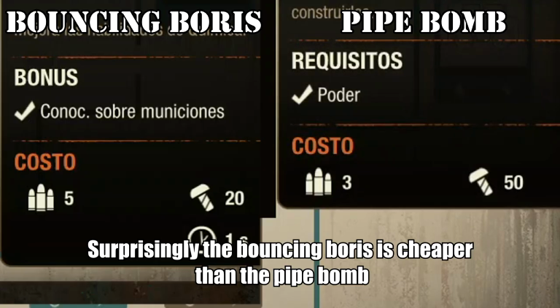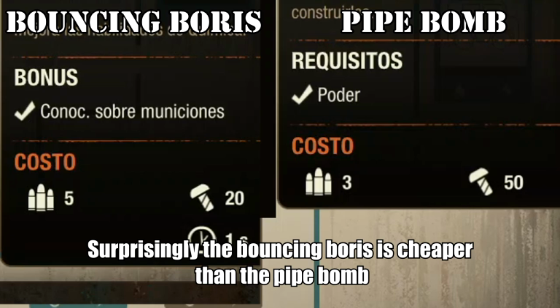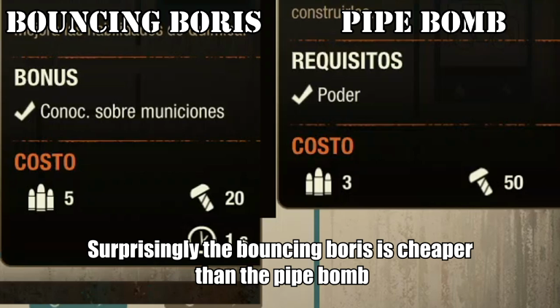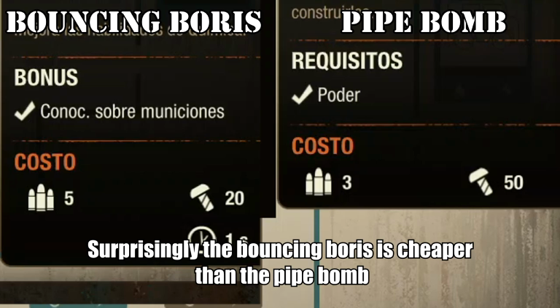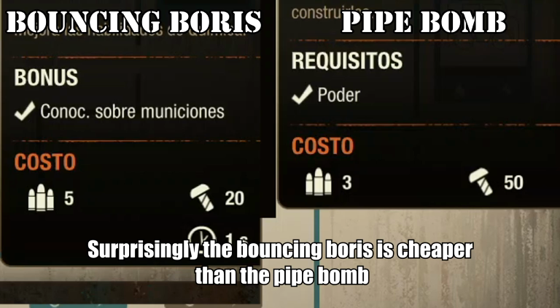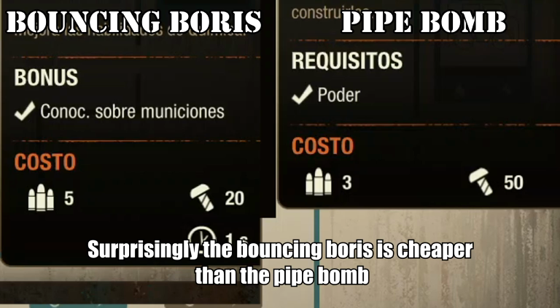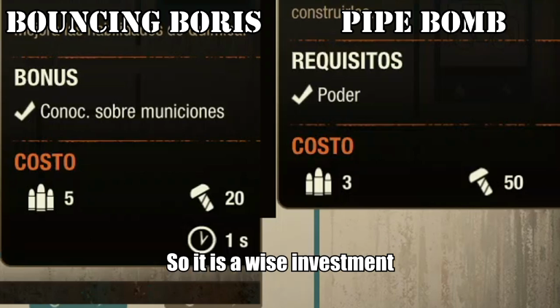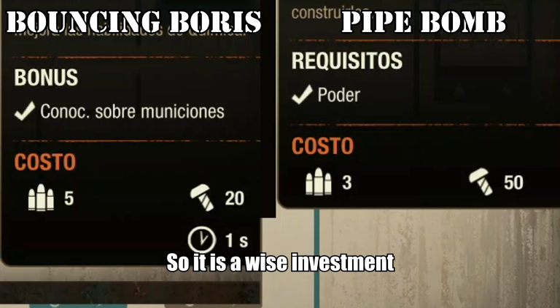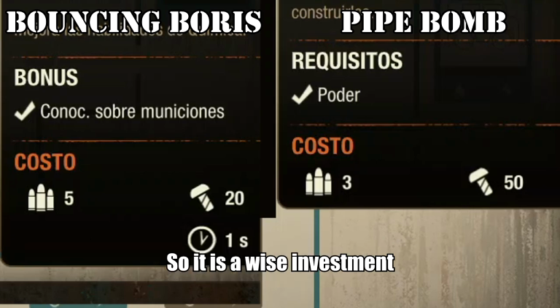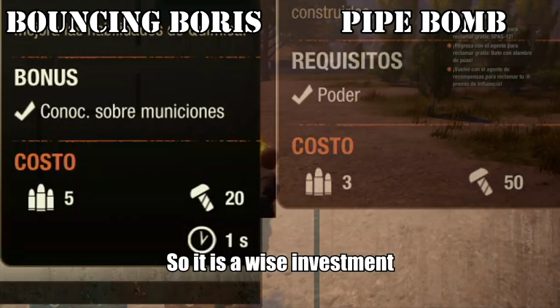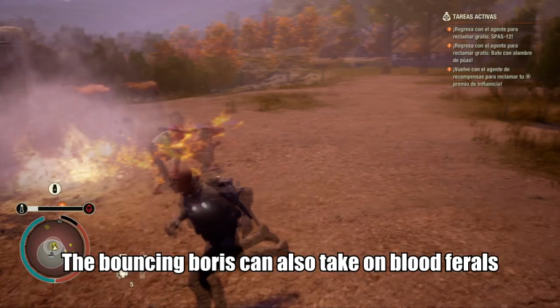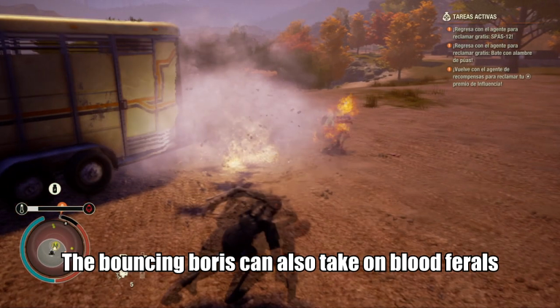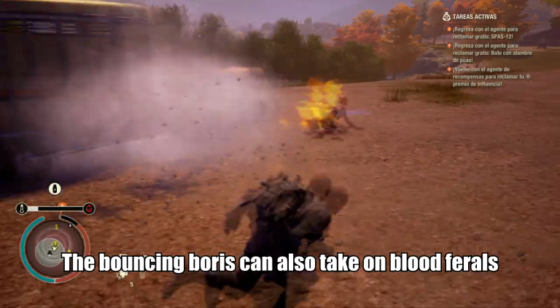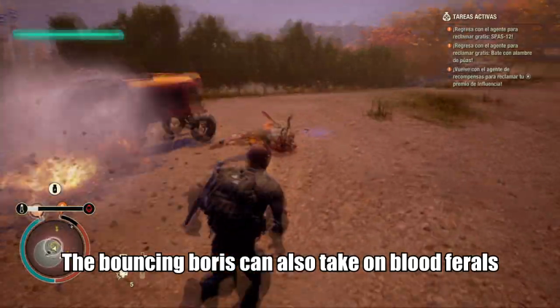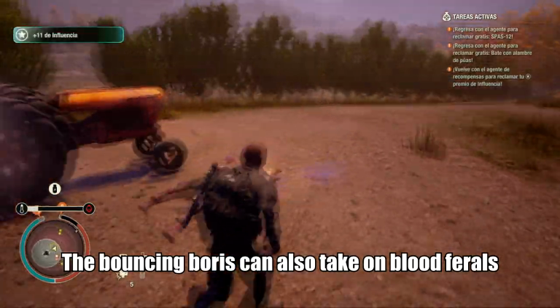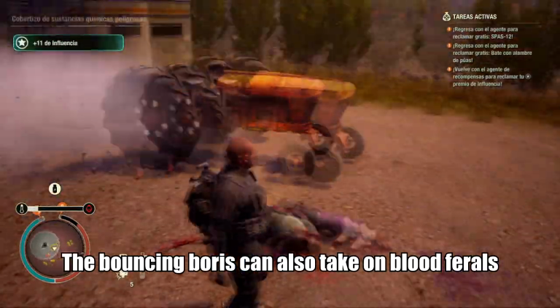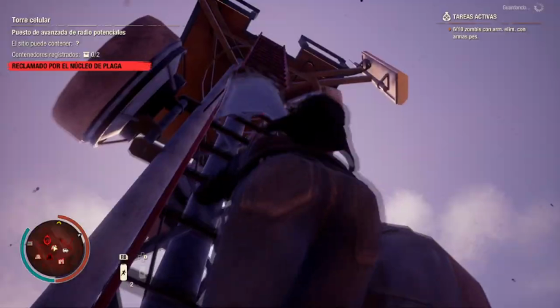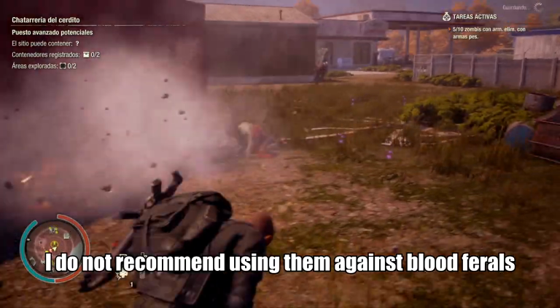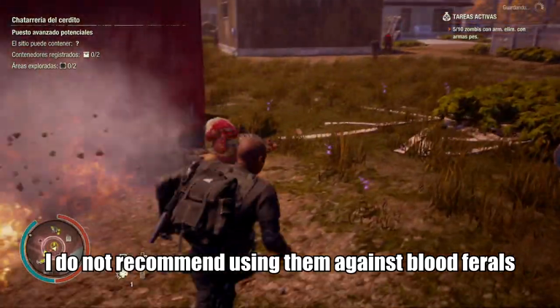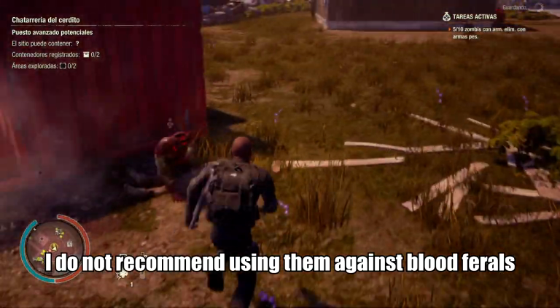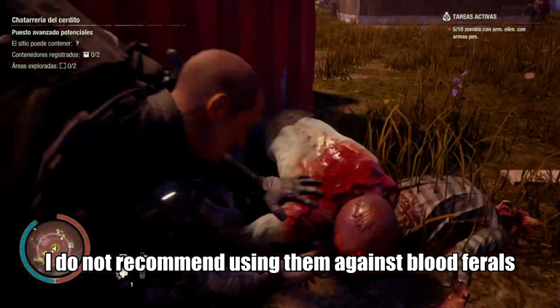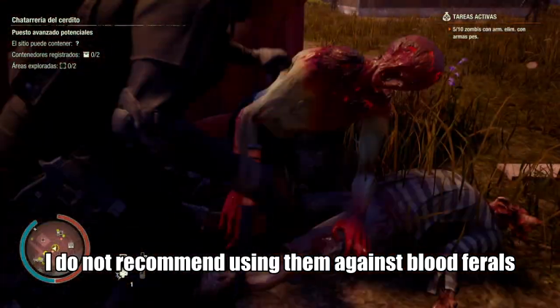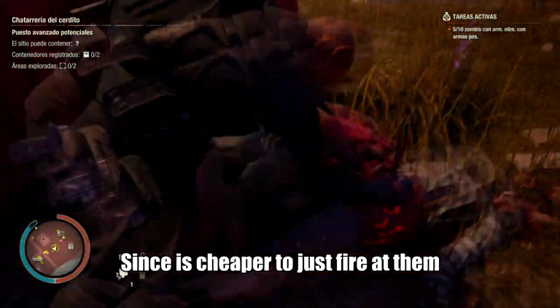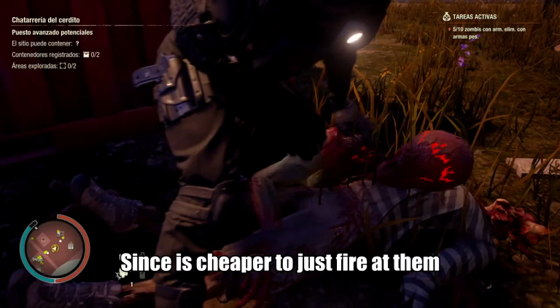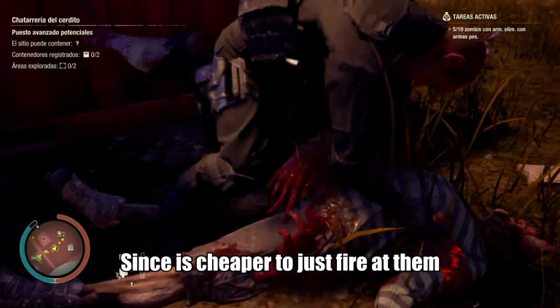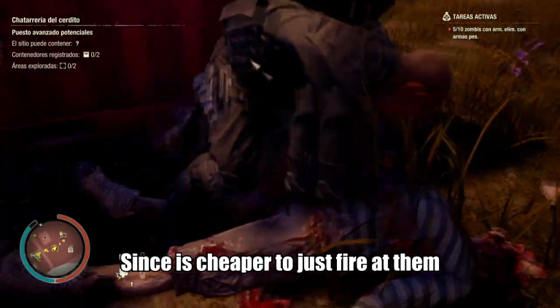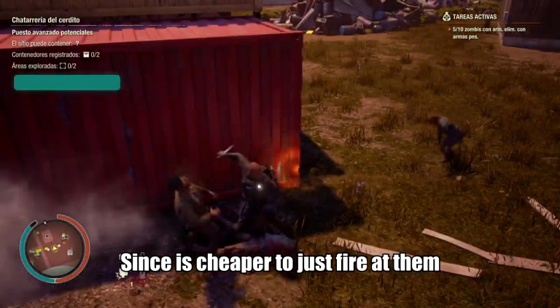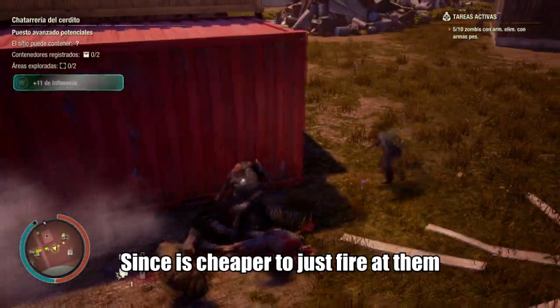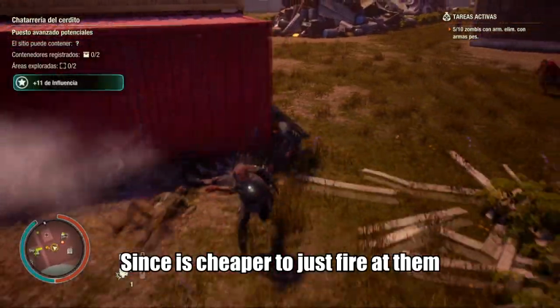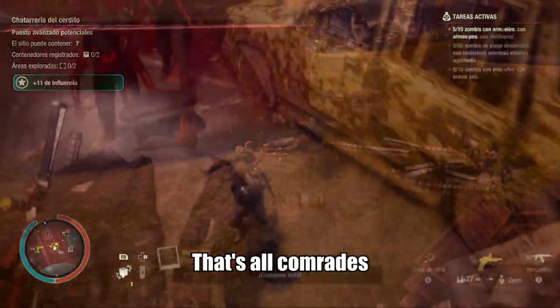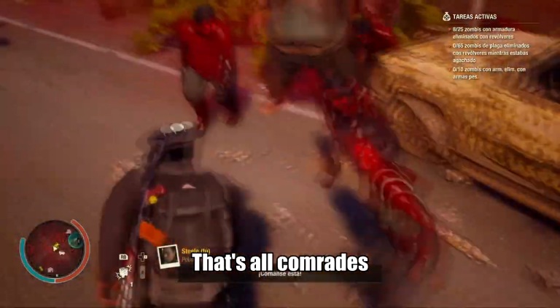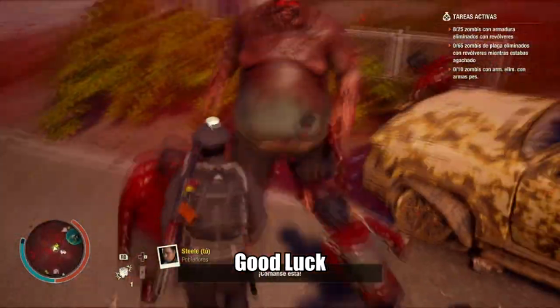Surprisingly, the bouncing bodies is cheaper than the pipe bomb, so it is a great investment. The bouncing bodies can also take on blood ferals, but I do not recommend using them against blood ferals since it's cheaper to just fire at them. That's all comrades, good luck.